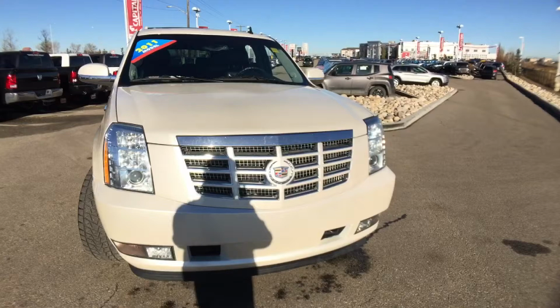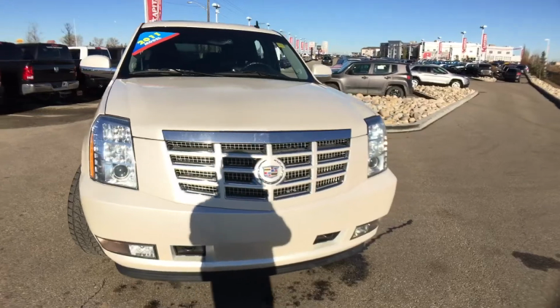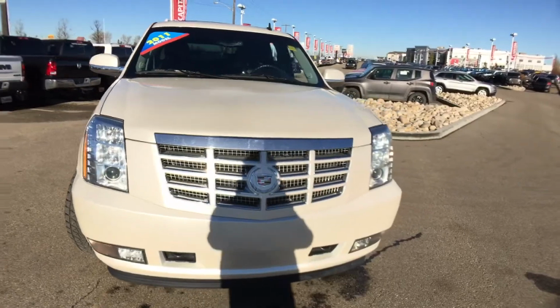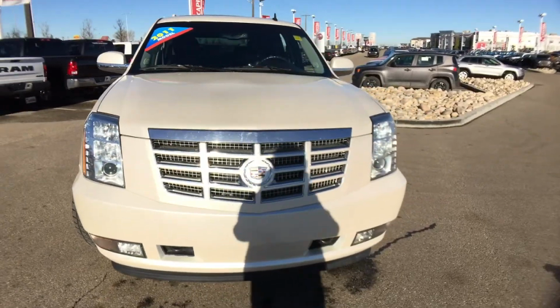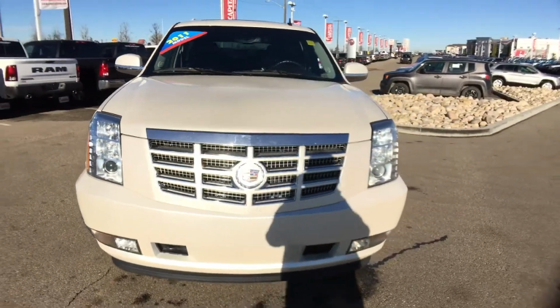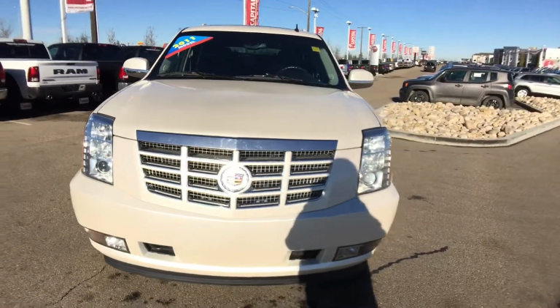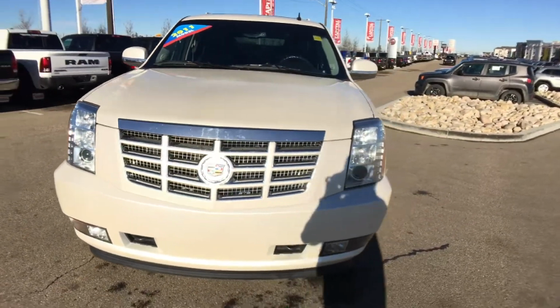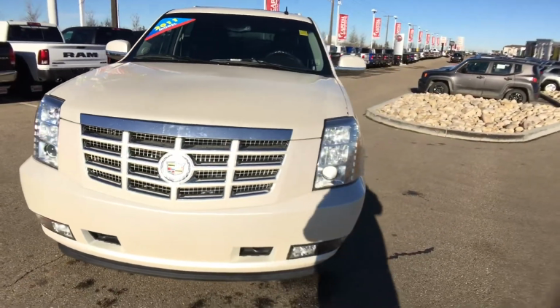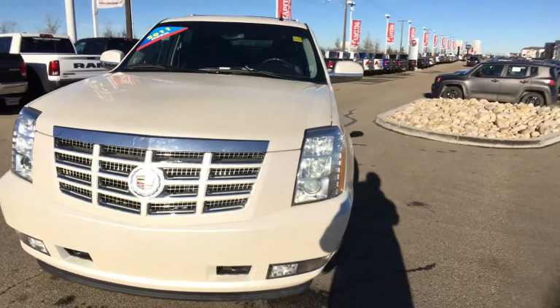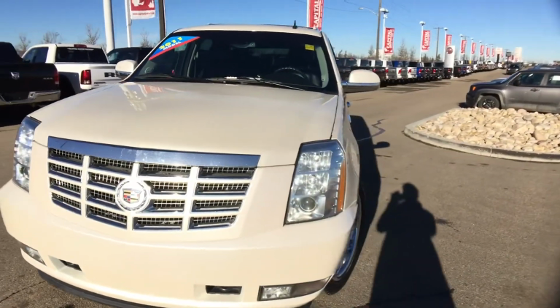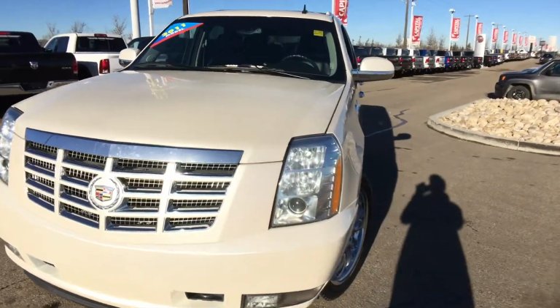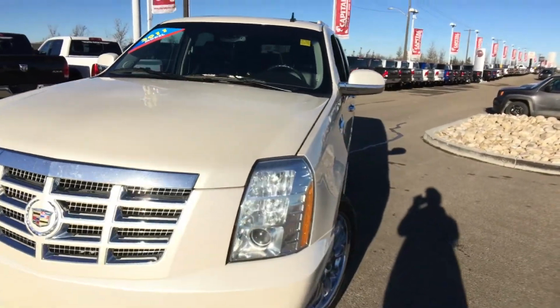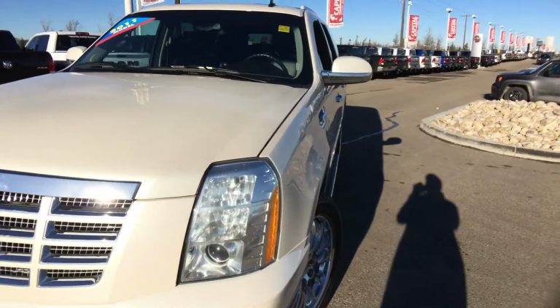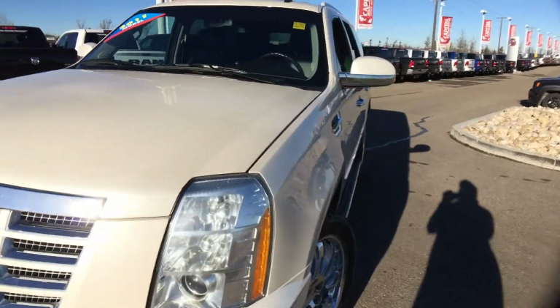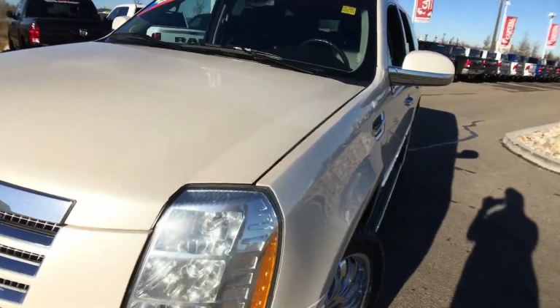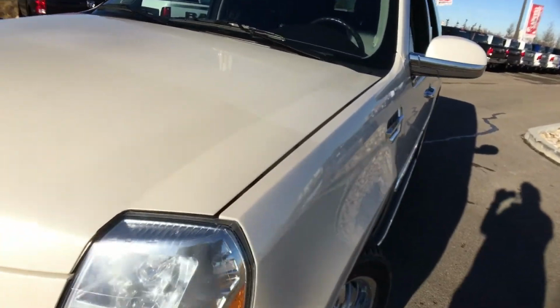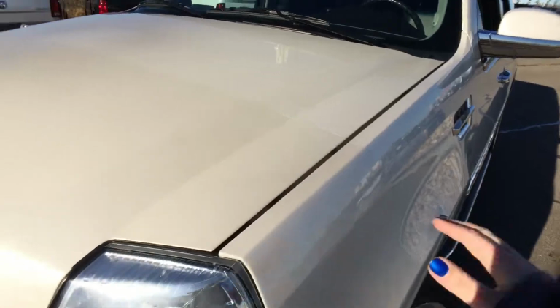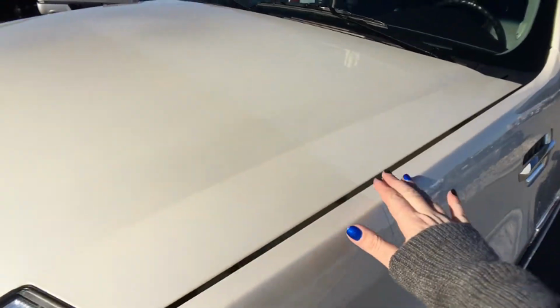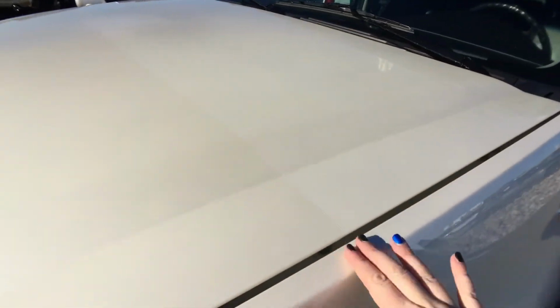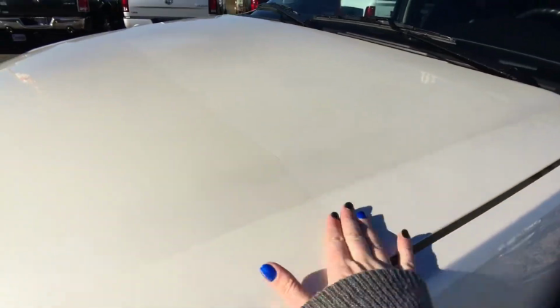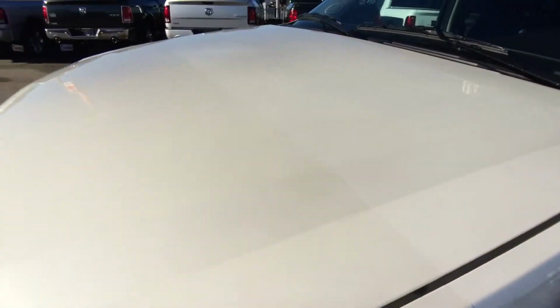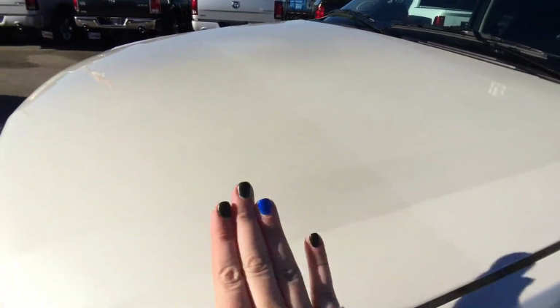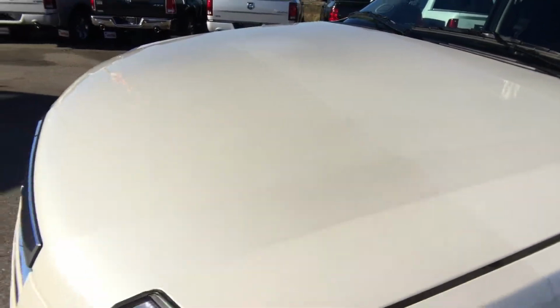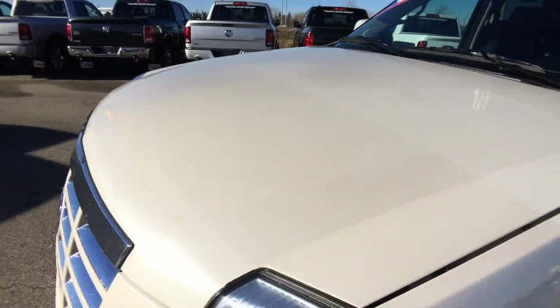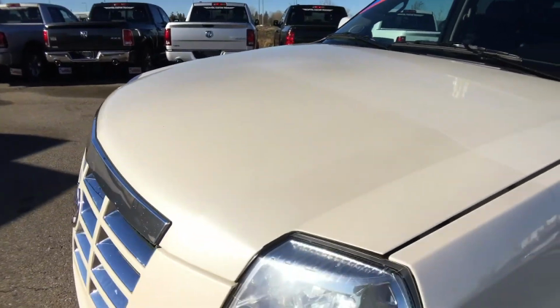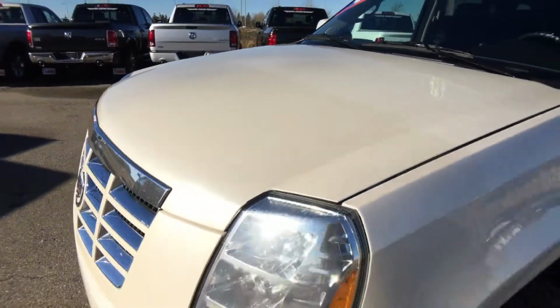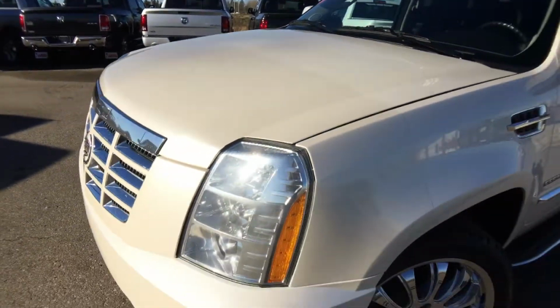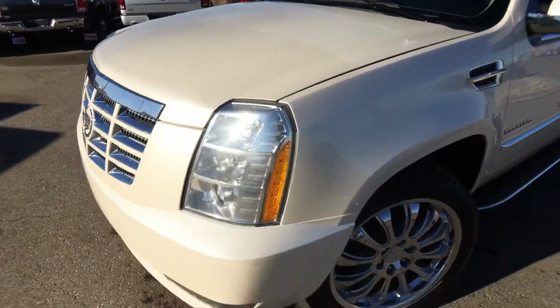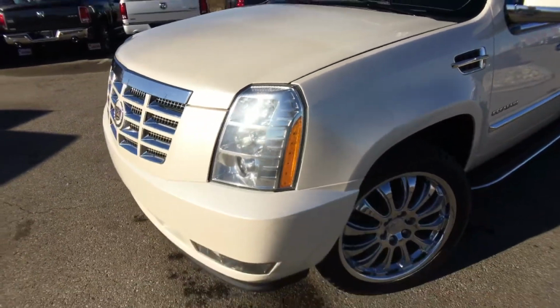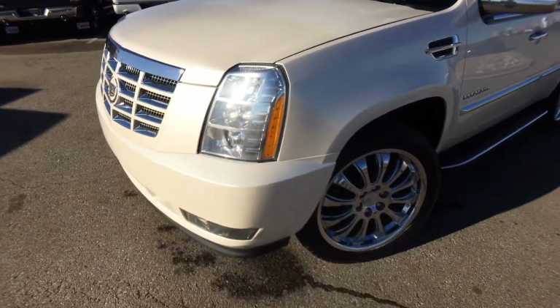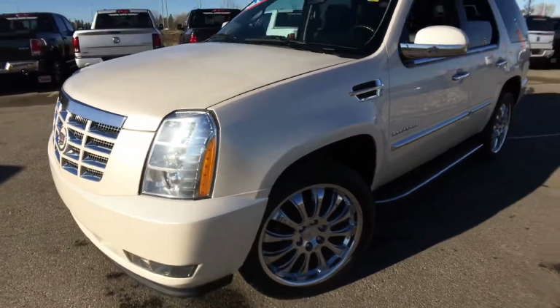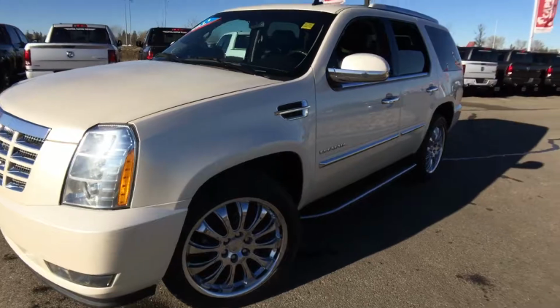On the front you have the daytime running lights and fog lights. Clear halfway up the hood, we have paint protectant on here to keep all our rock chips away.